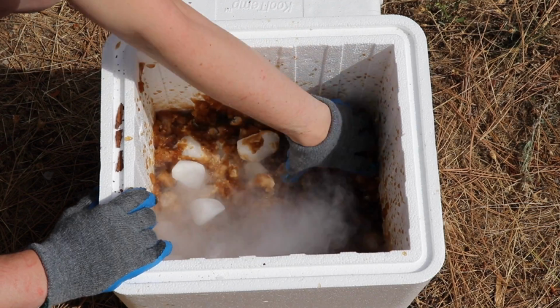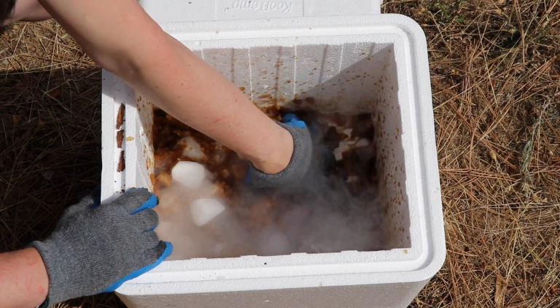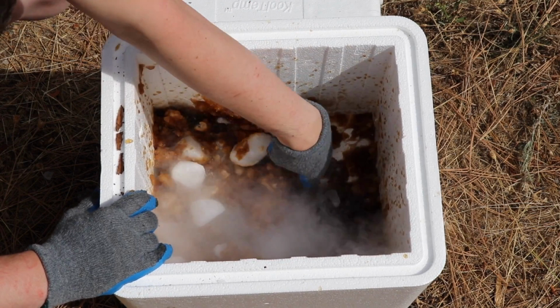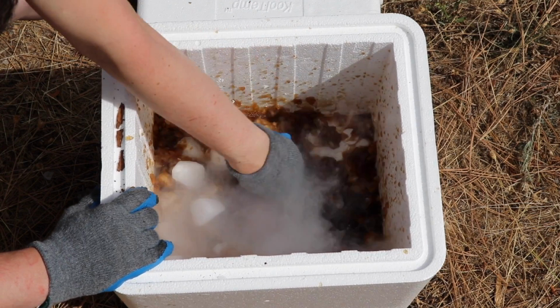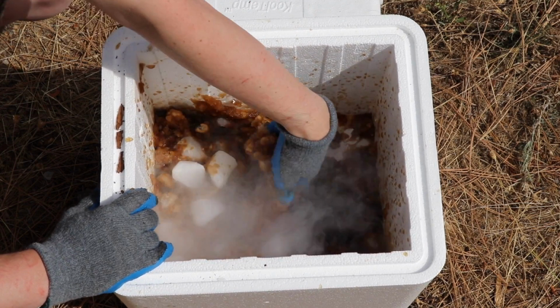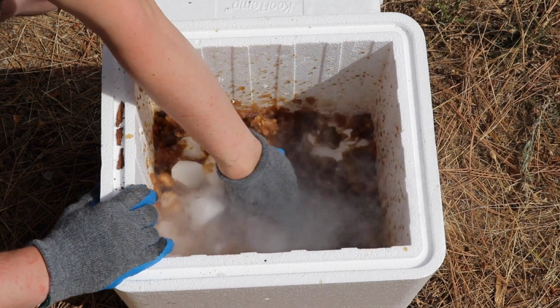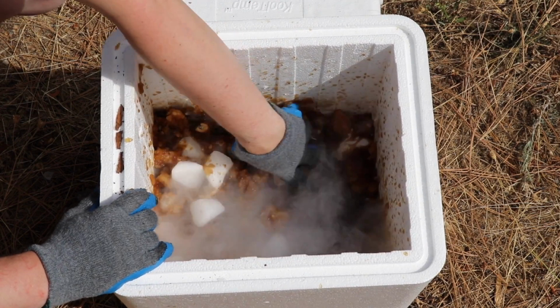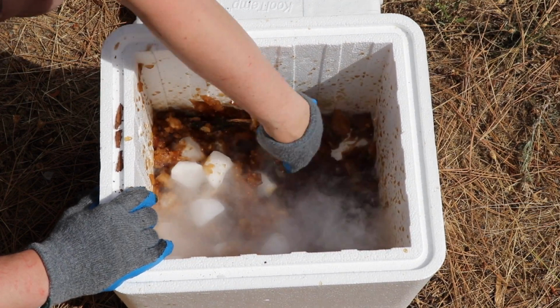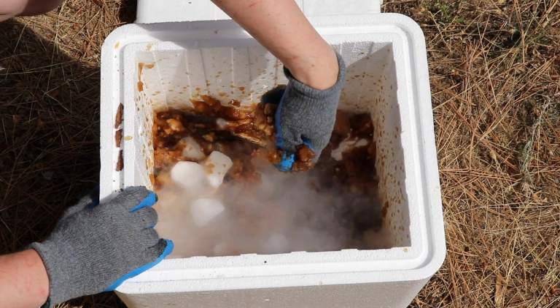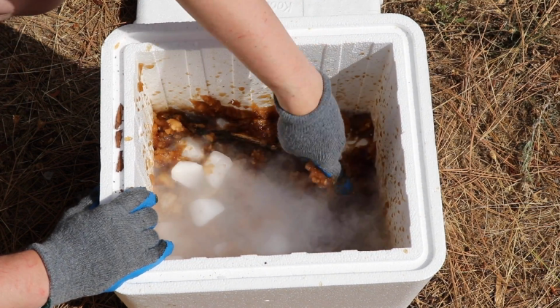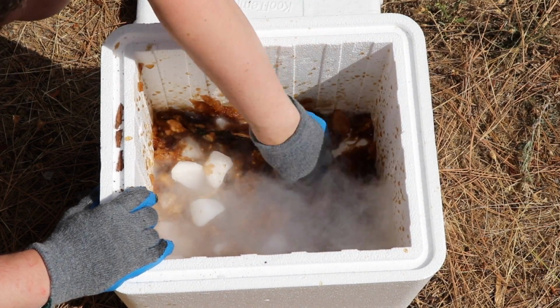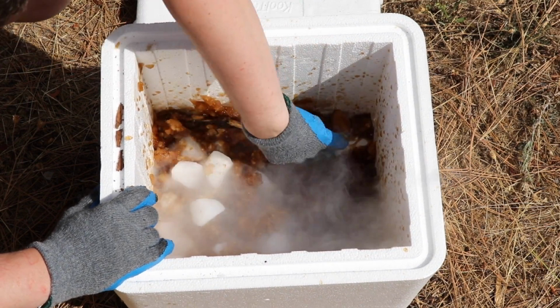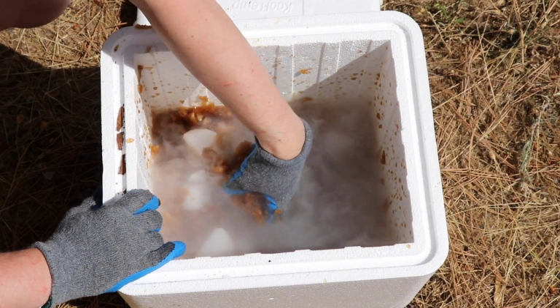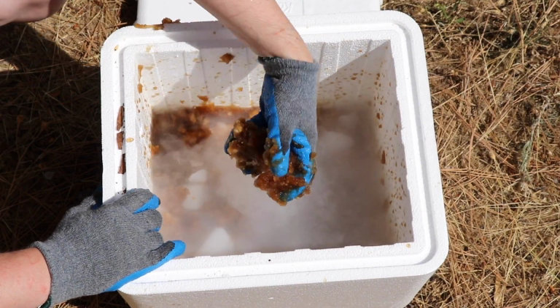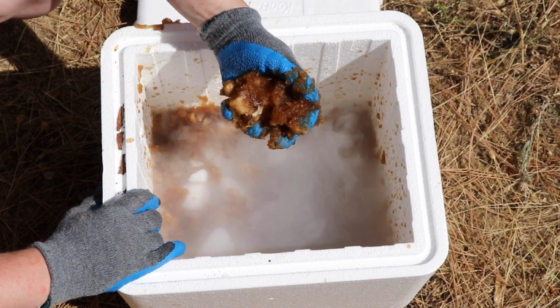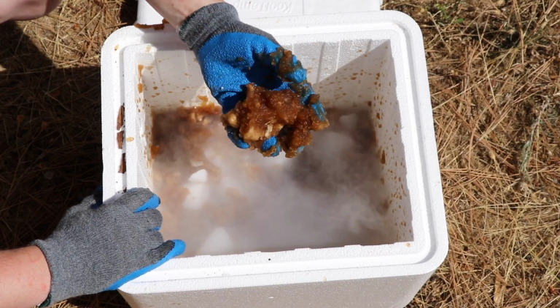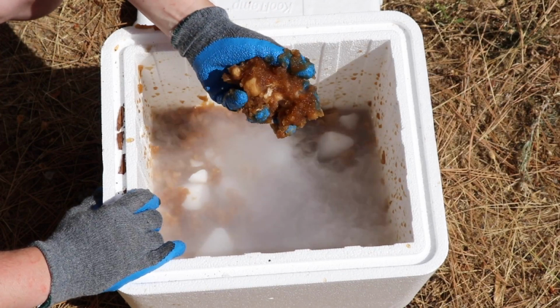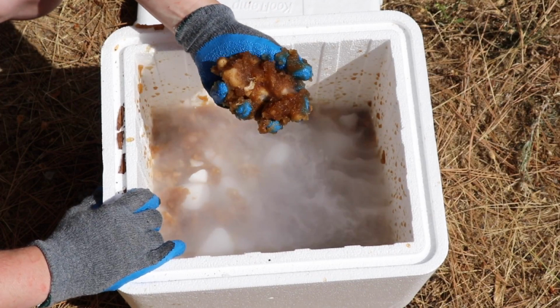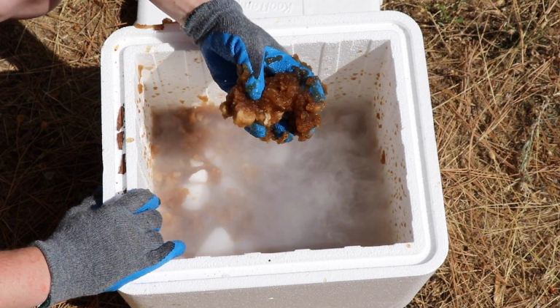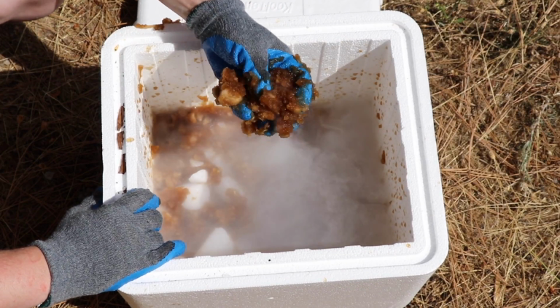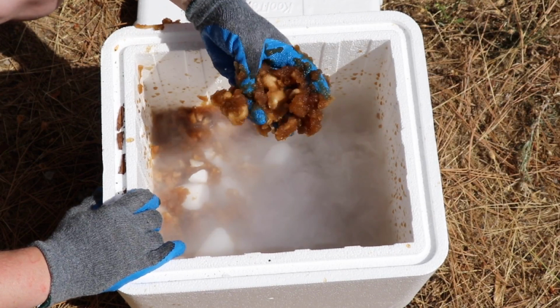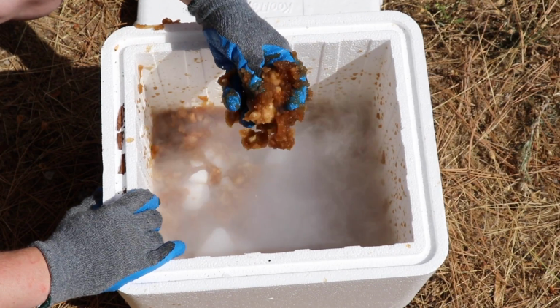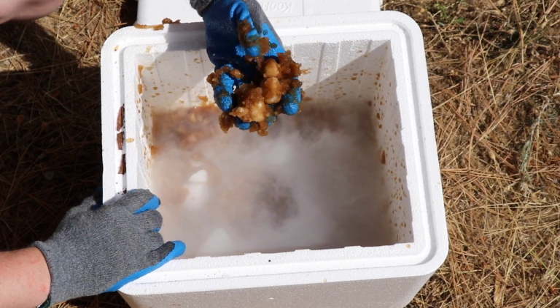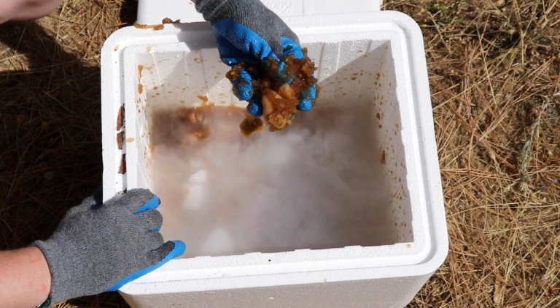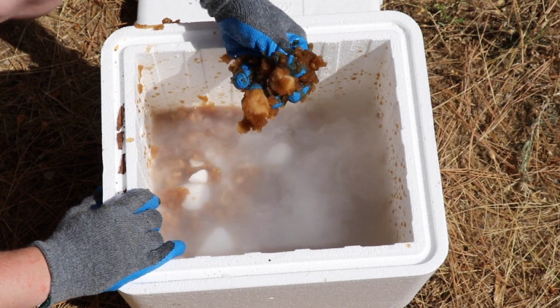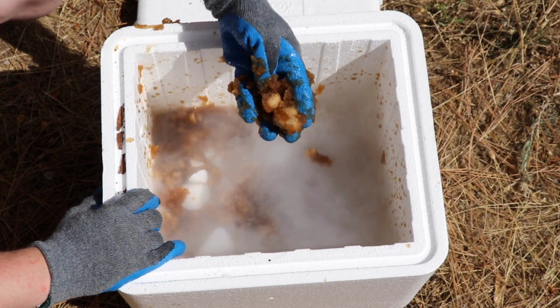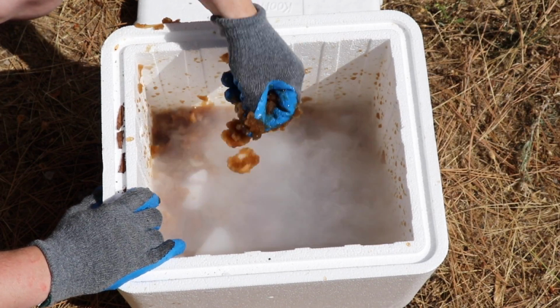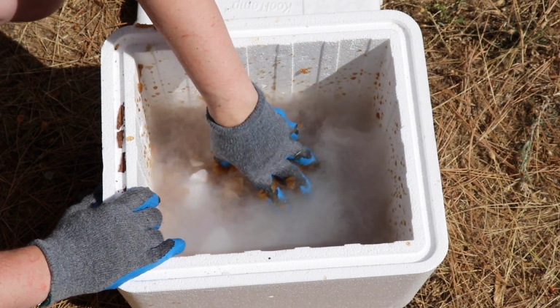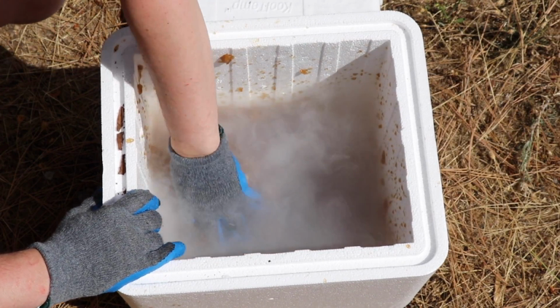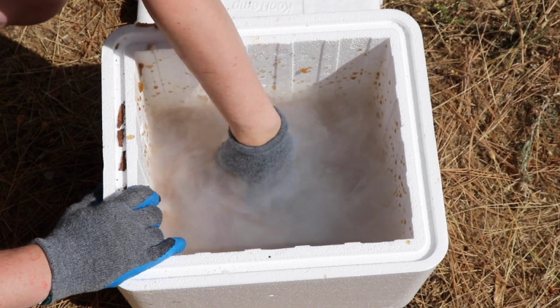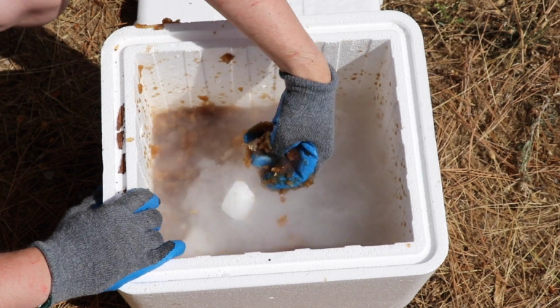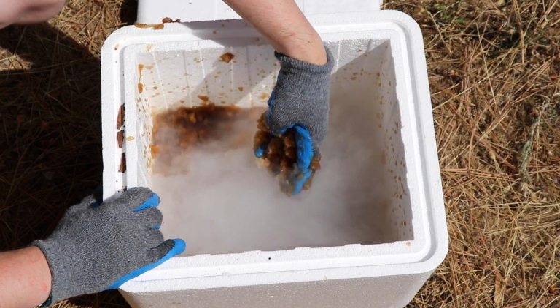The coke became like an ice — slushy ice. Well, that's how you make the slushy coke. Not sure if I'm going to eat it though. Most likely not.